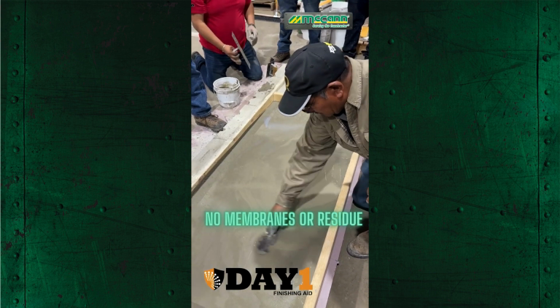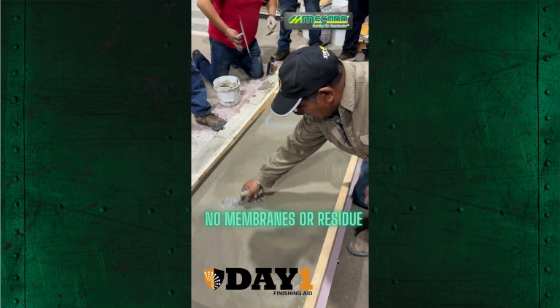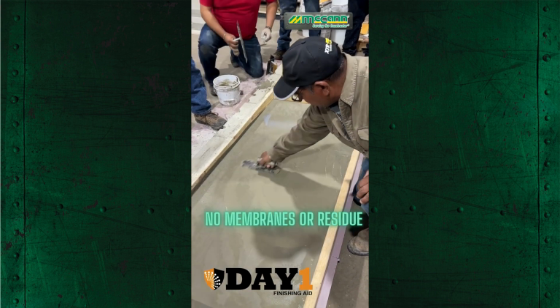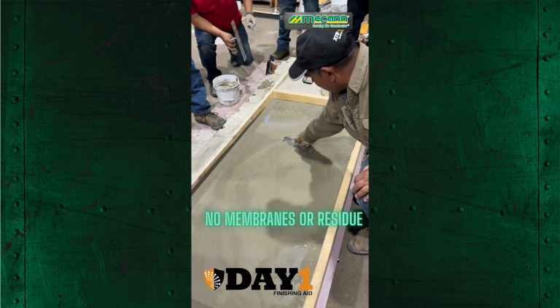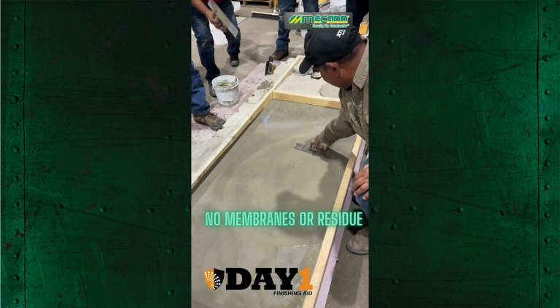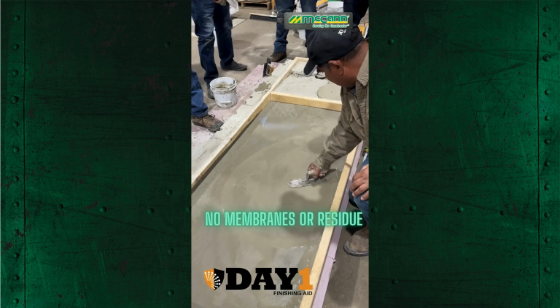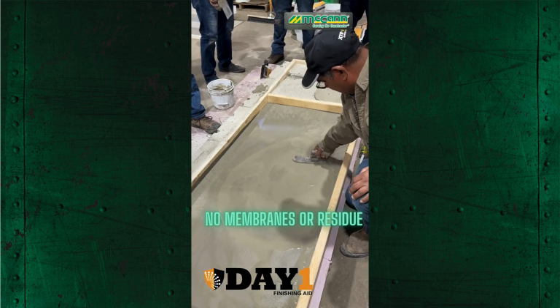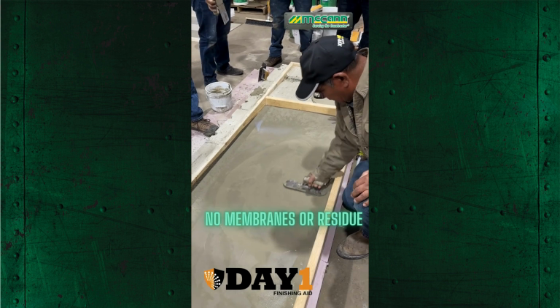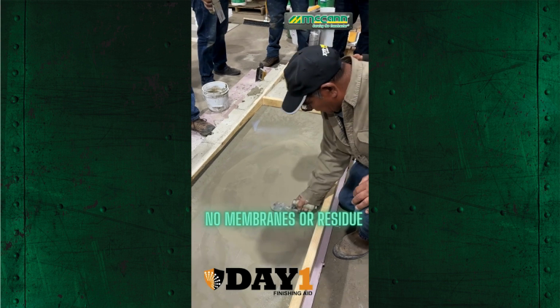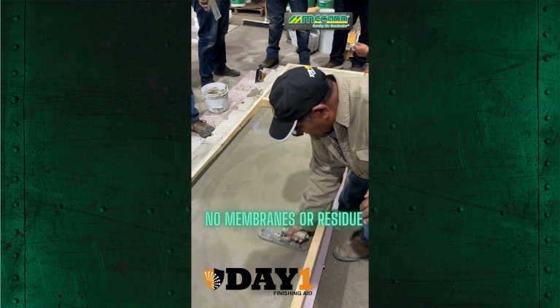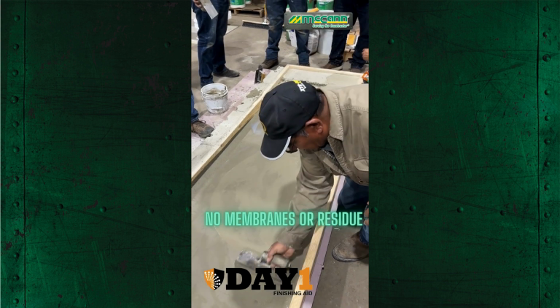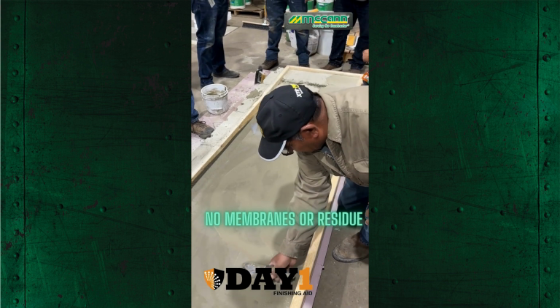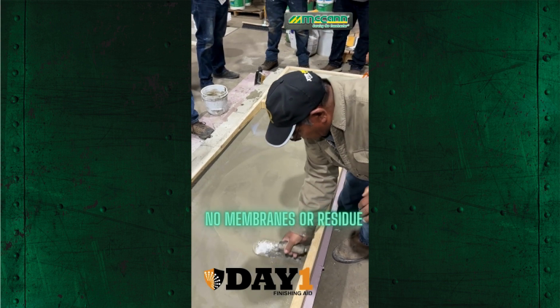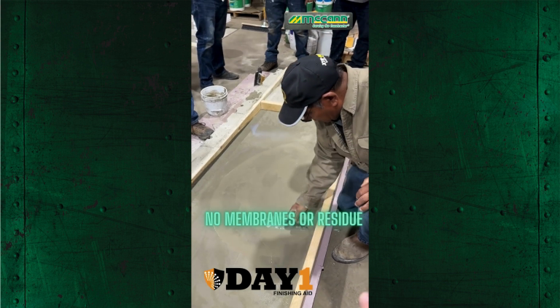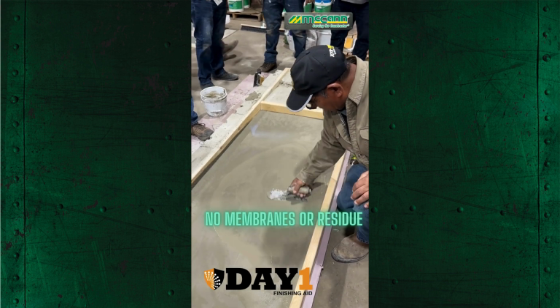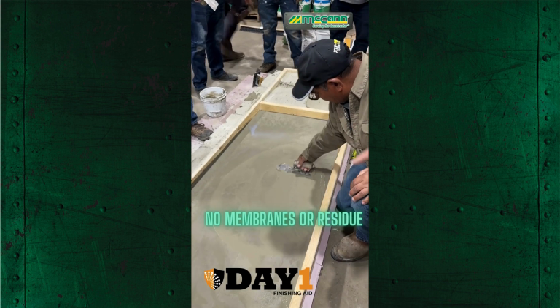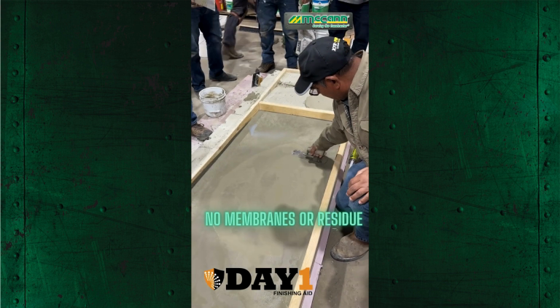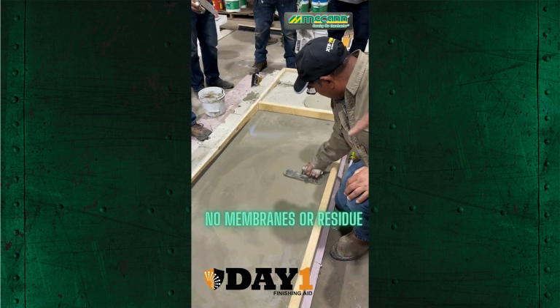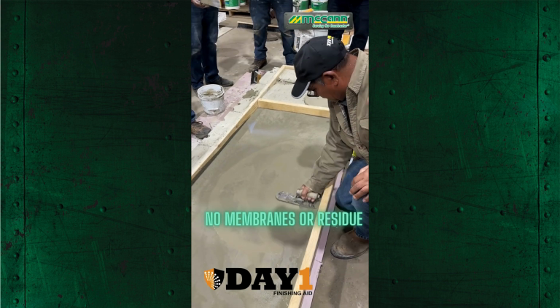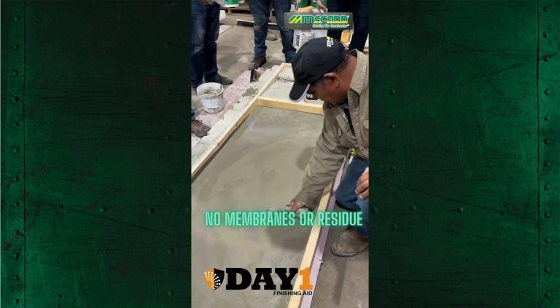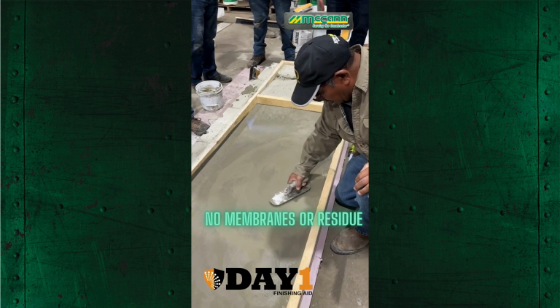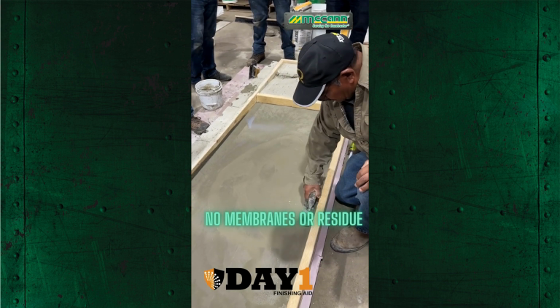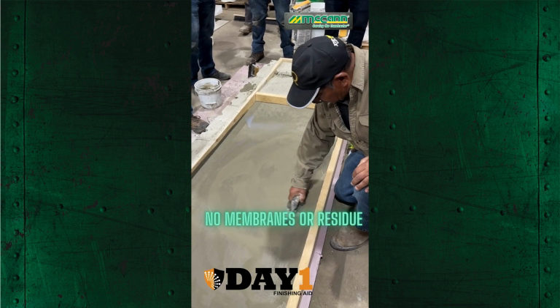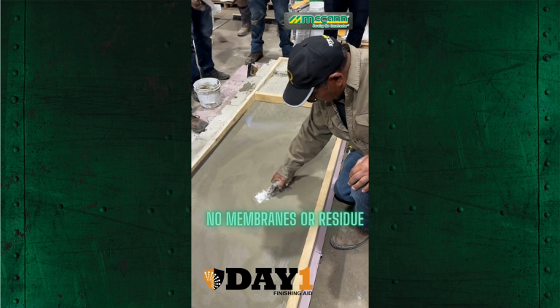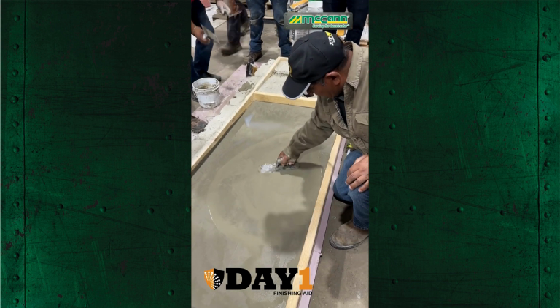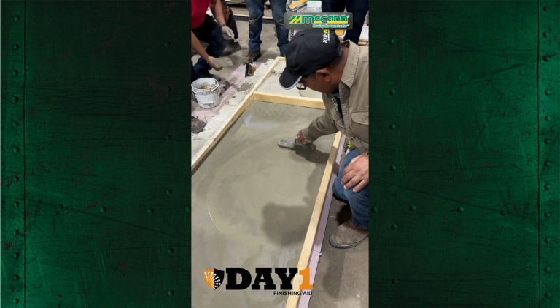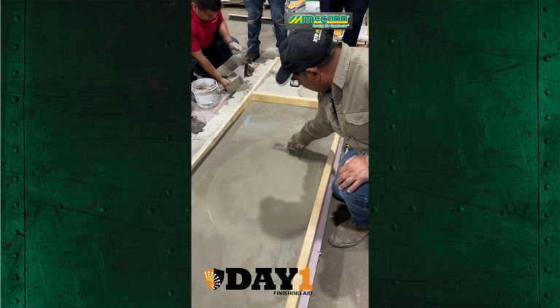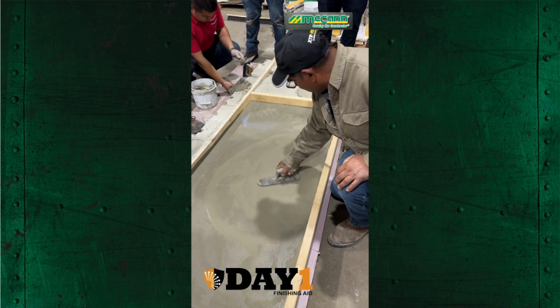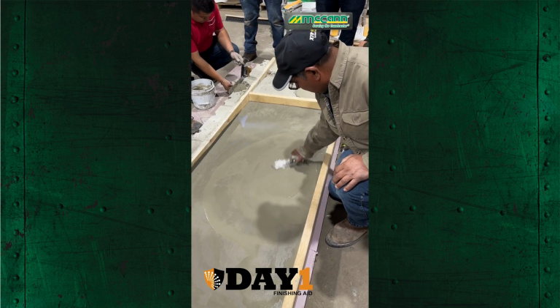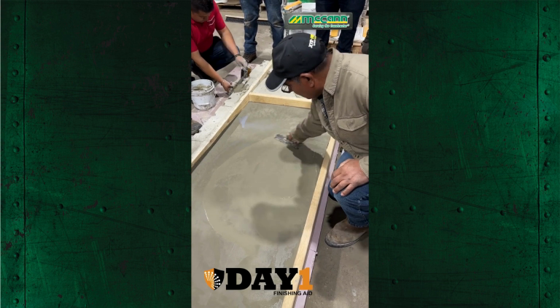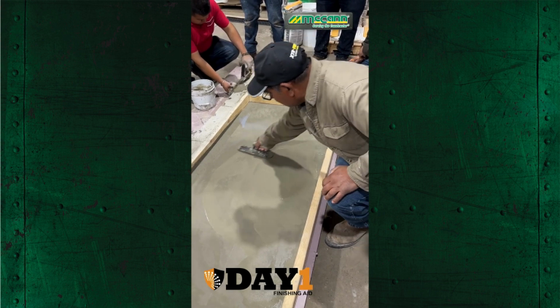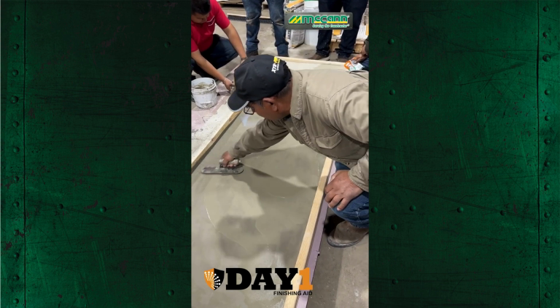Through densification, it boosts compressive strength and abrasion resistance, while reducing issues like curling, checking, and crazing.